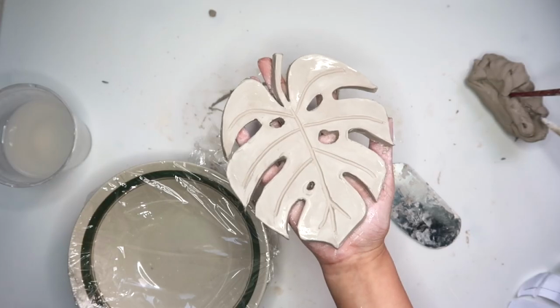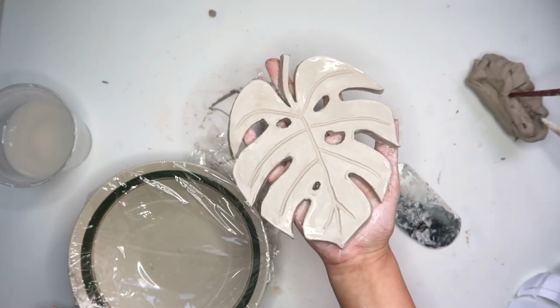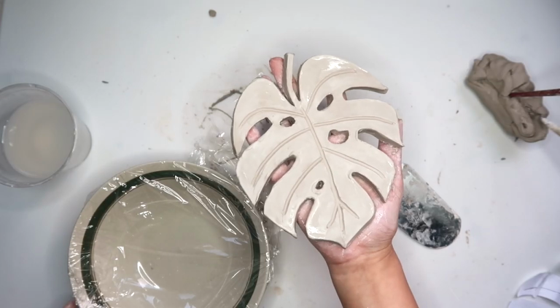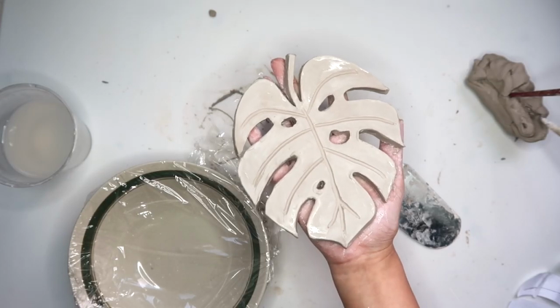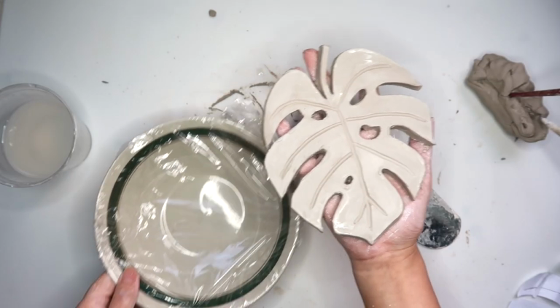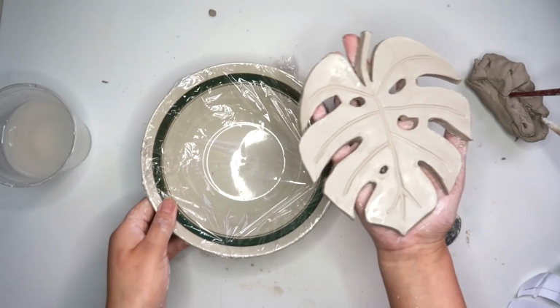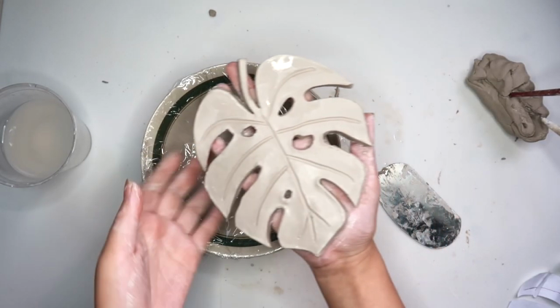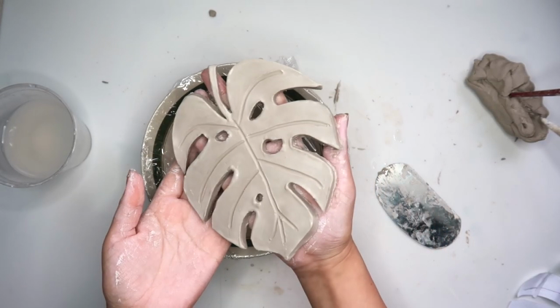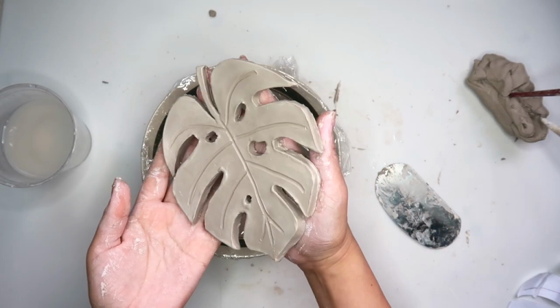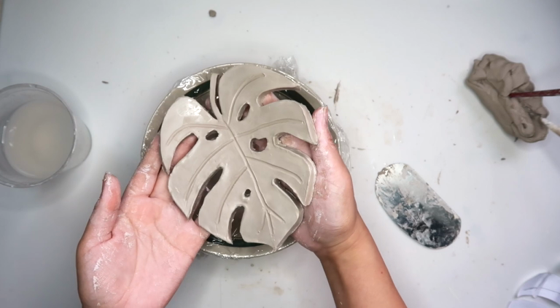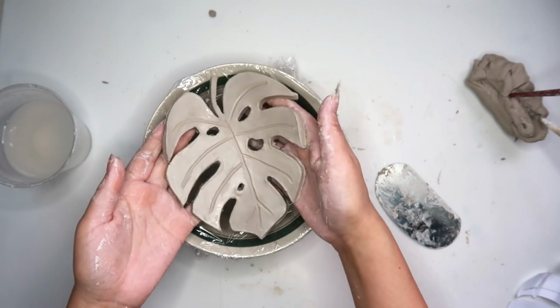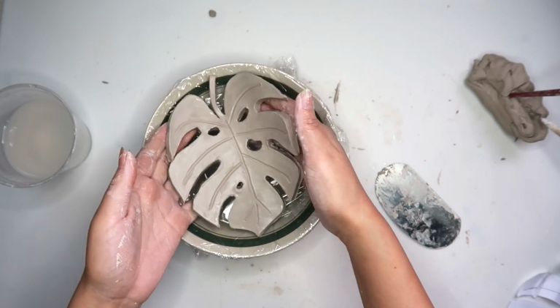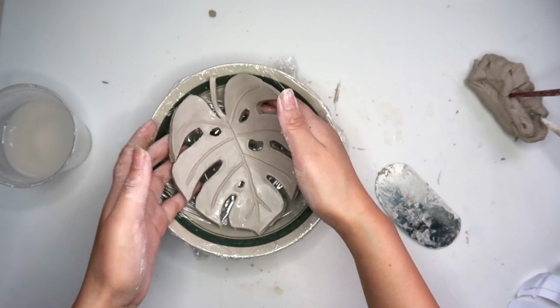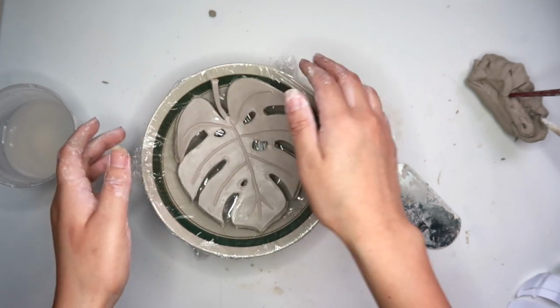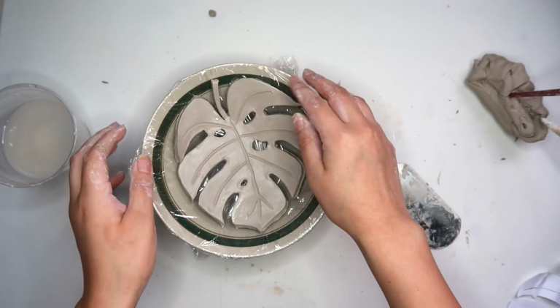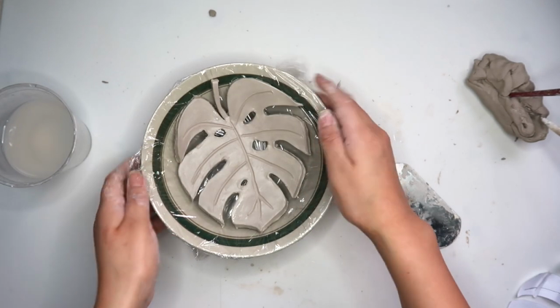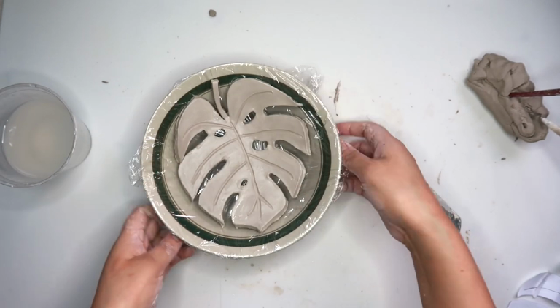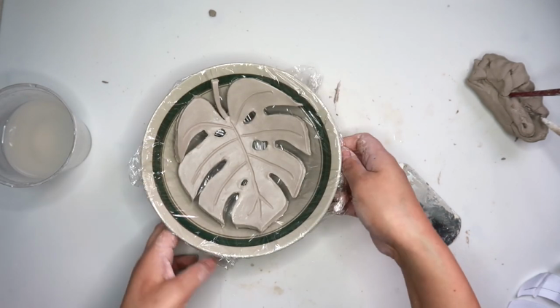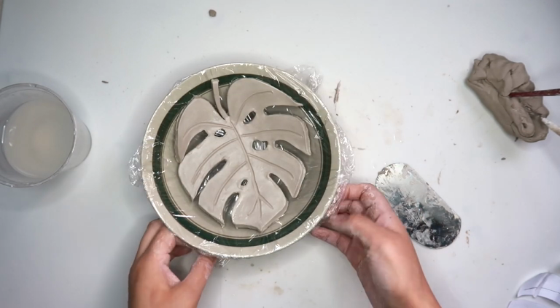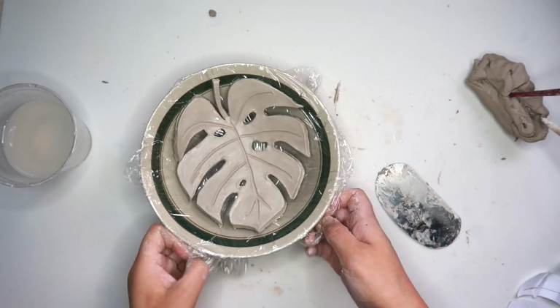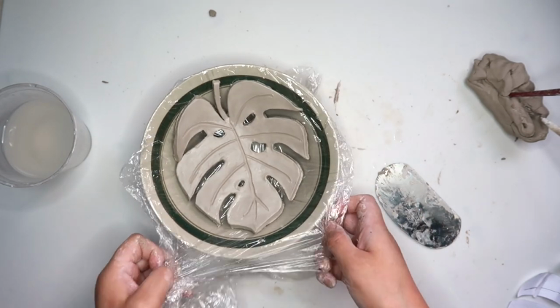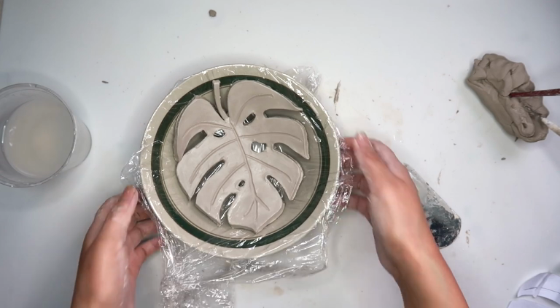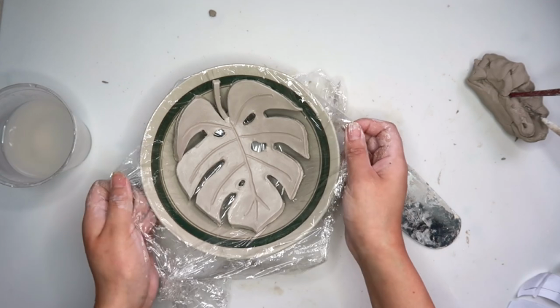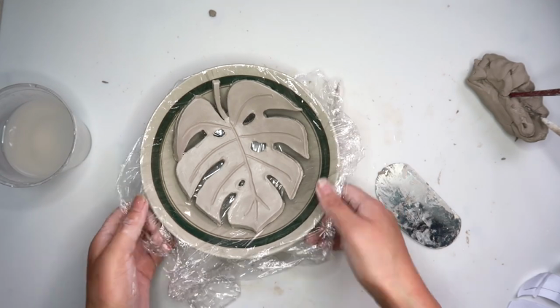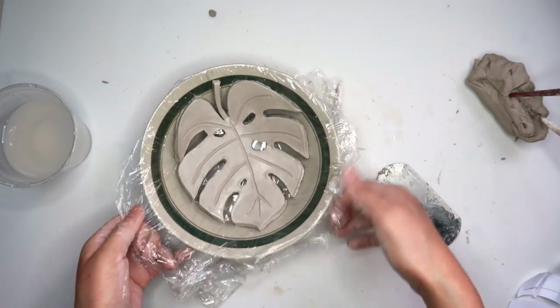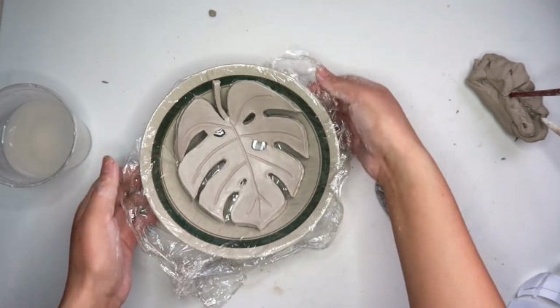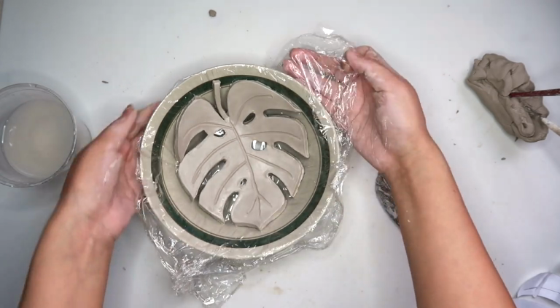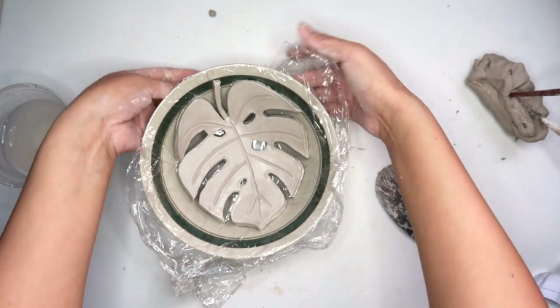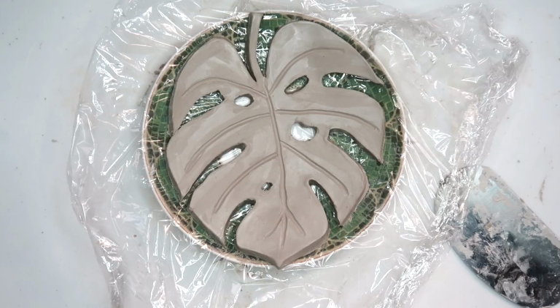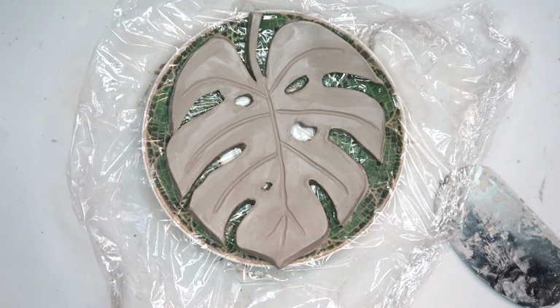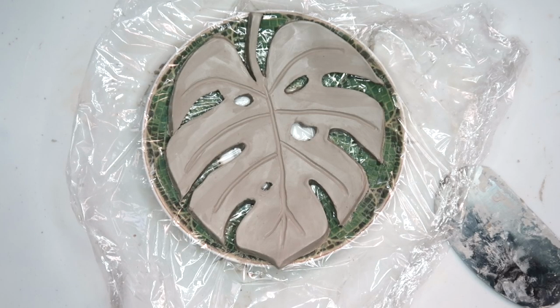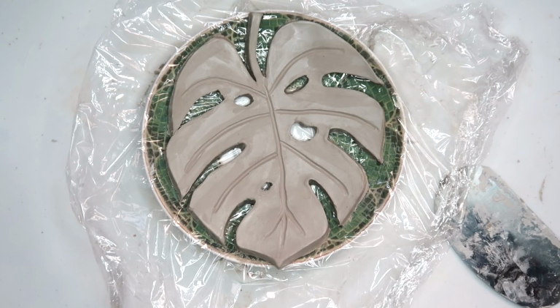Once you like how your leaf is looking, set it aside to dry. I wanted mine to kind of curve up at the ends, so I placed it inside a plate — but that was a little too much of a curve, so I placed it on a flatter plate instead.